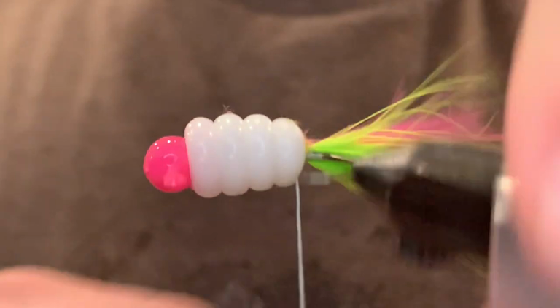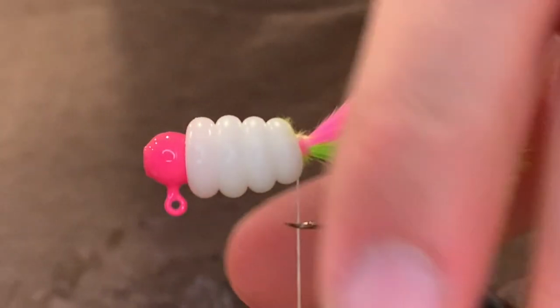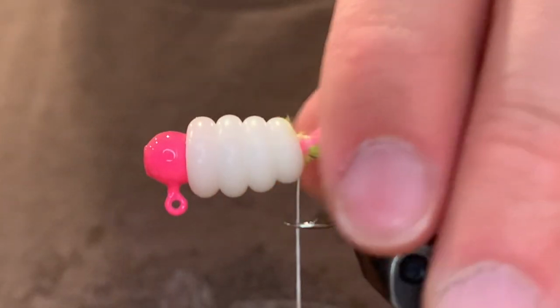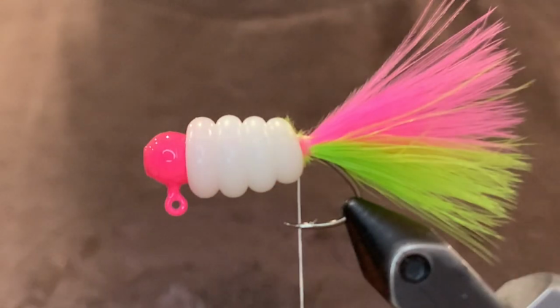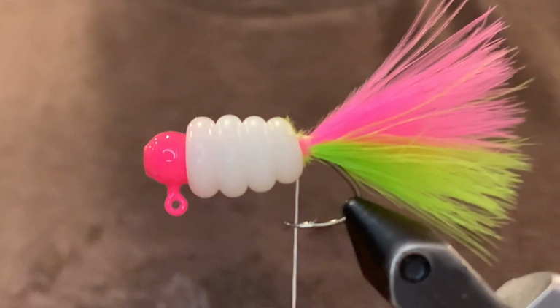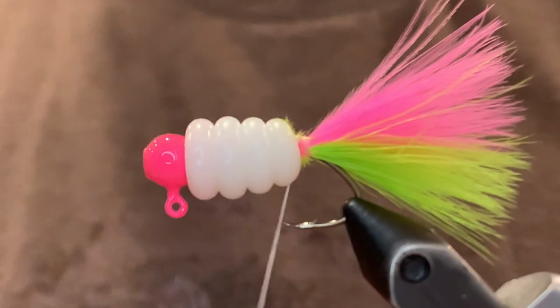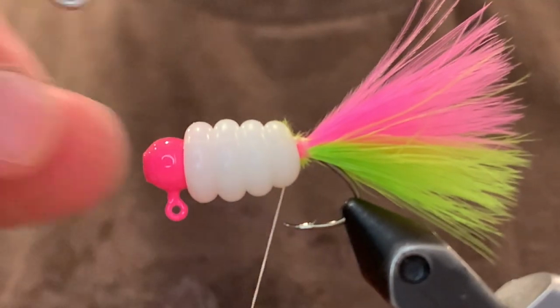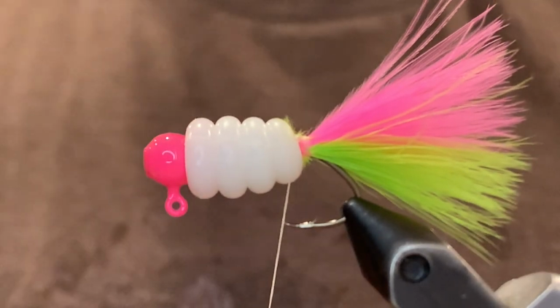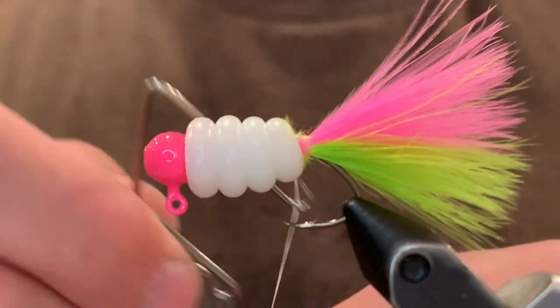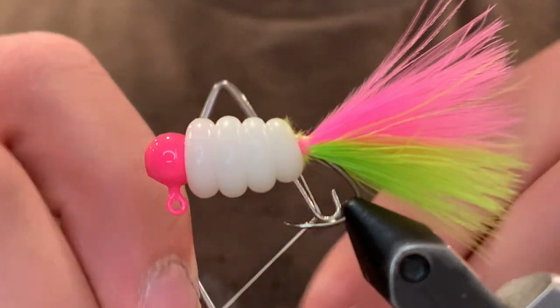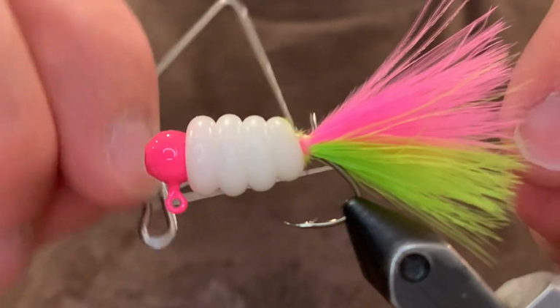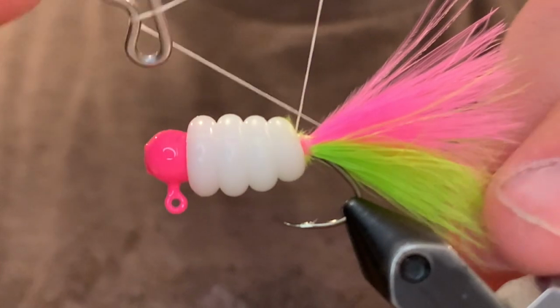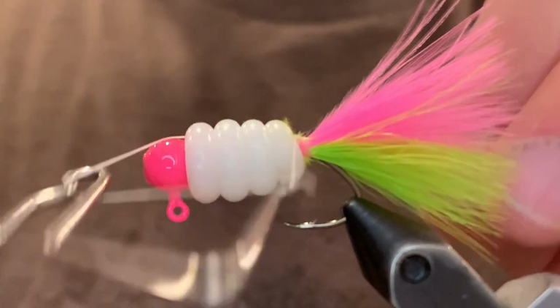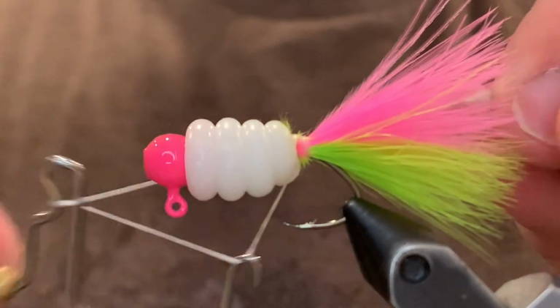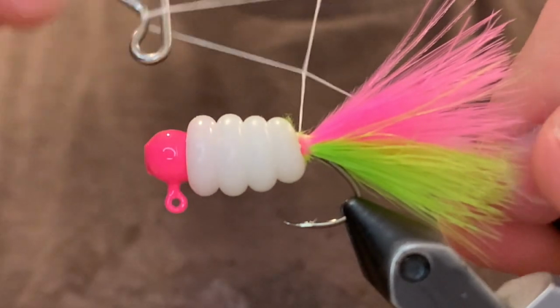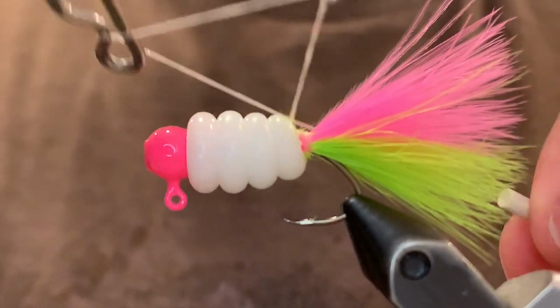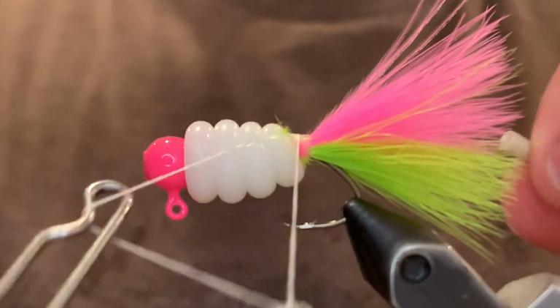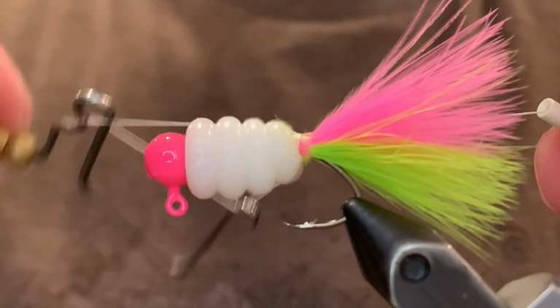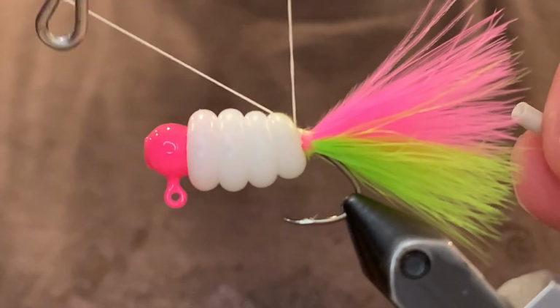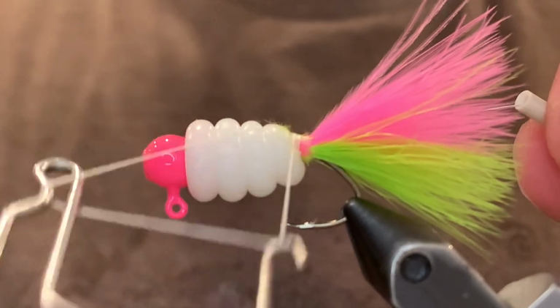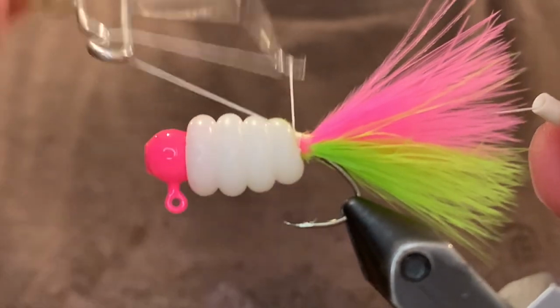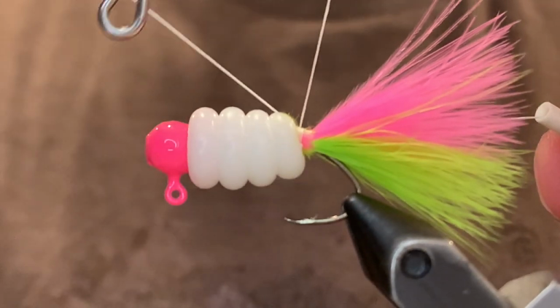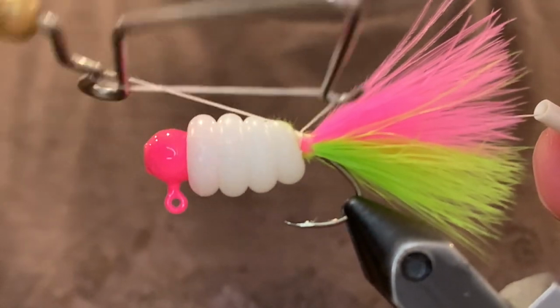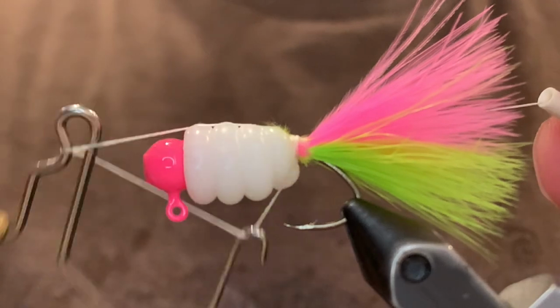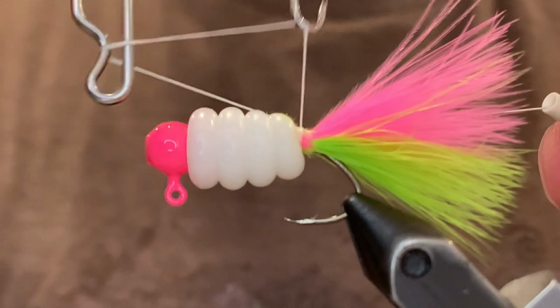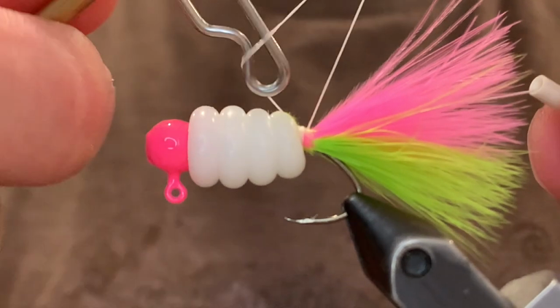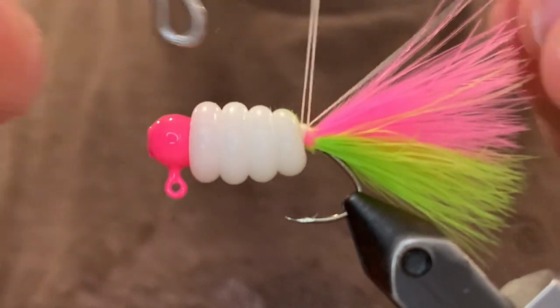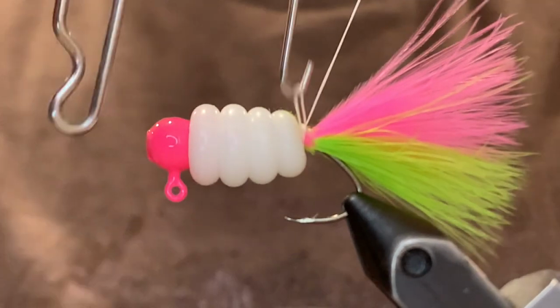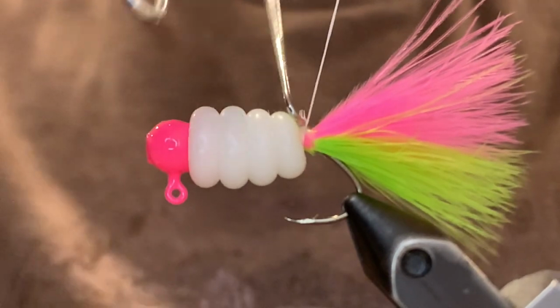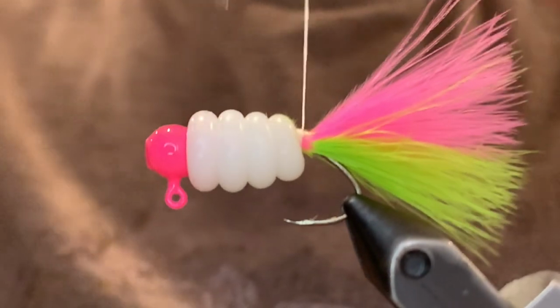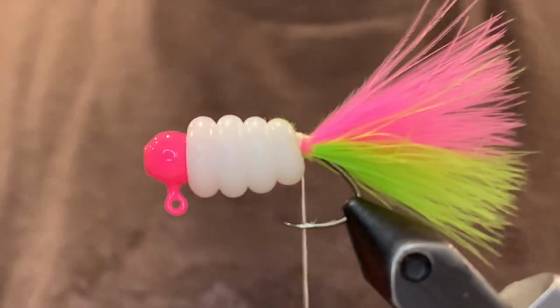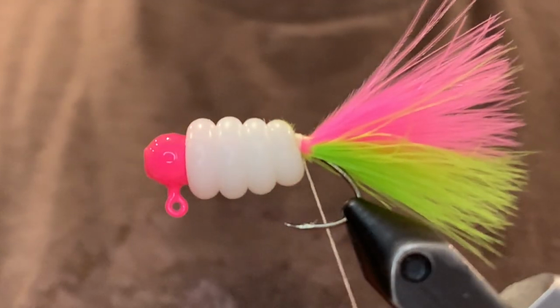Once those are secured the way you want them, you can whip finish and cut off your thread.